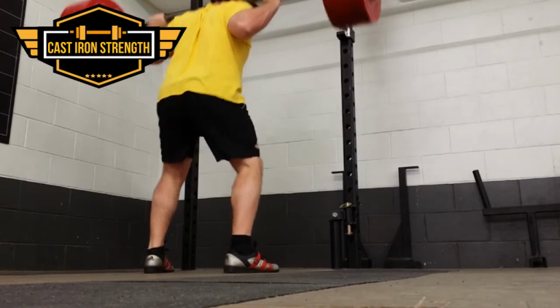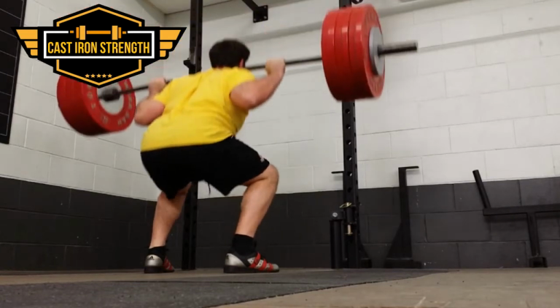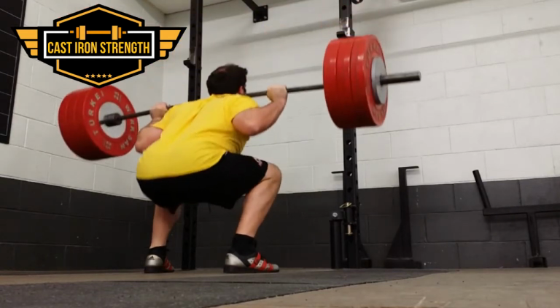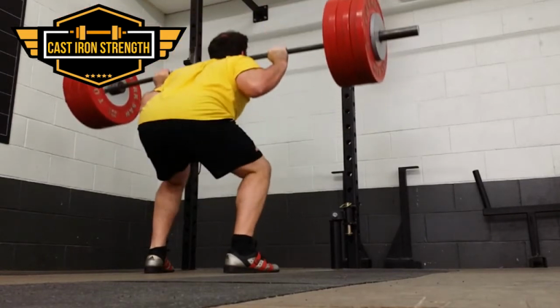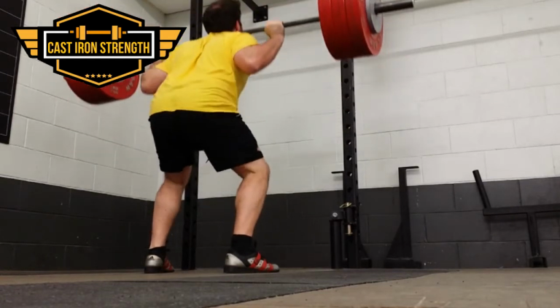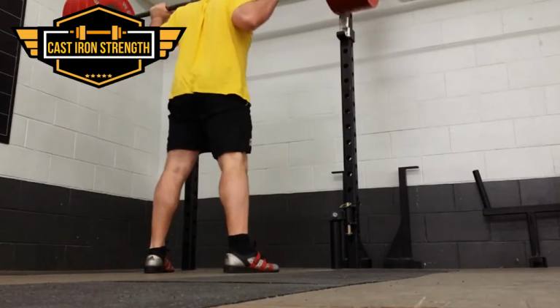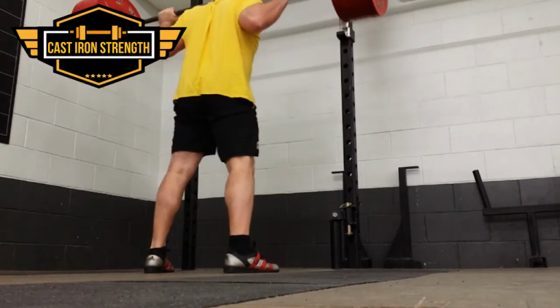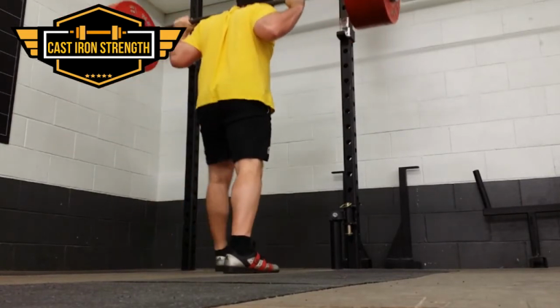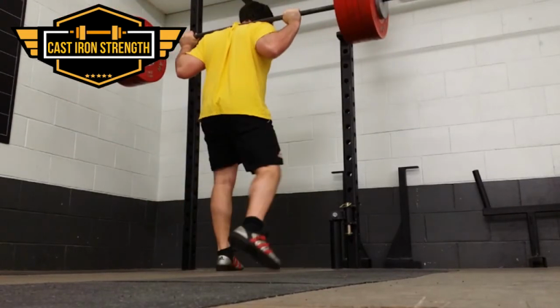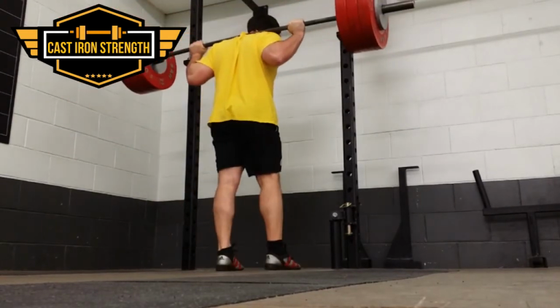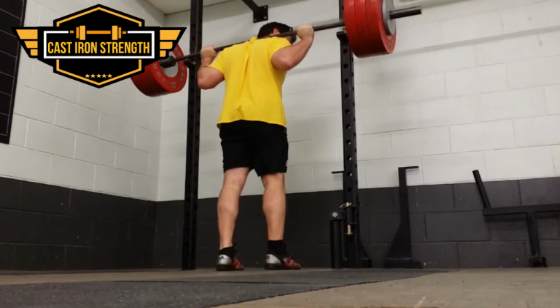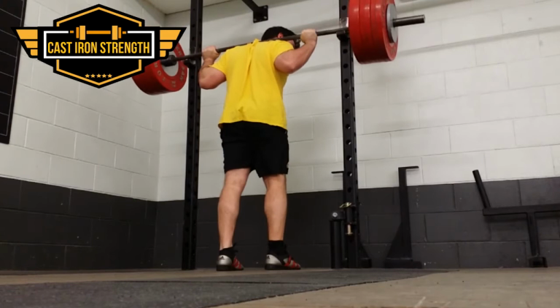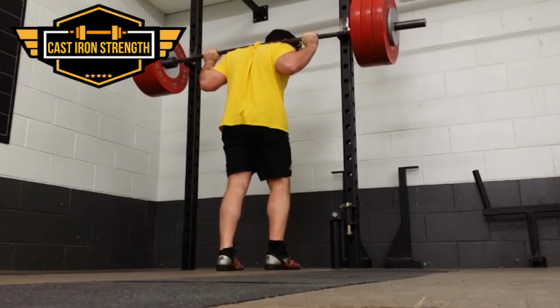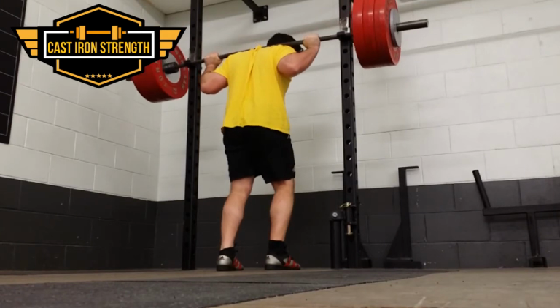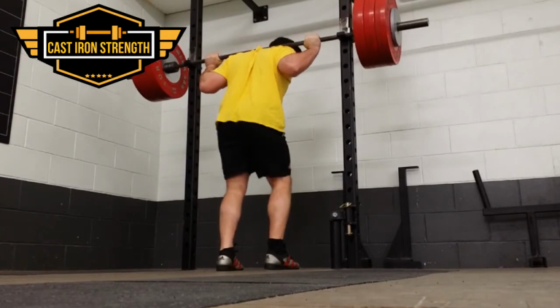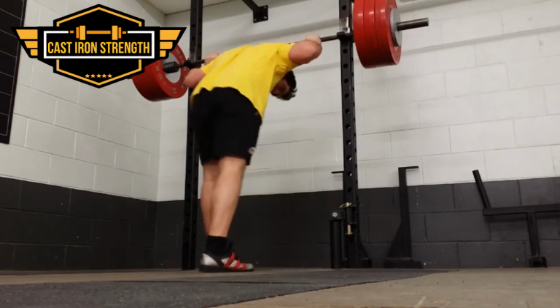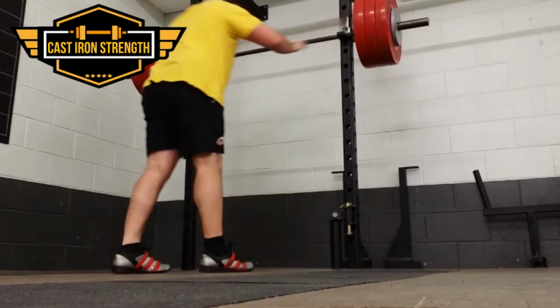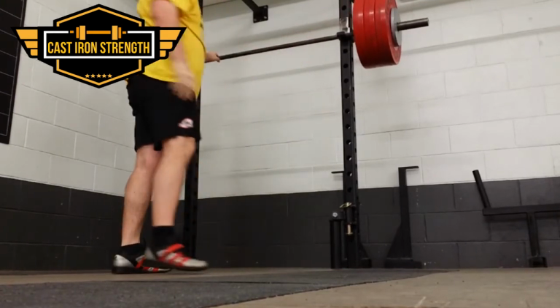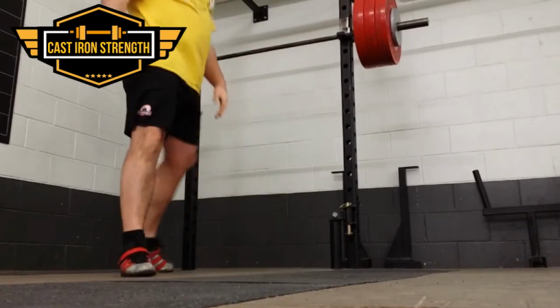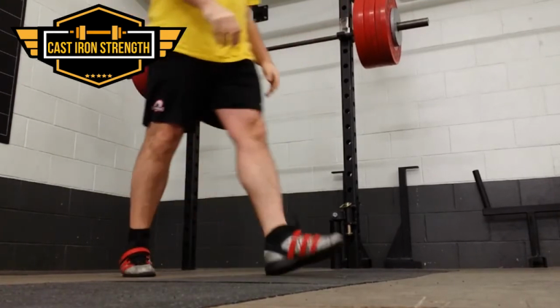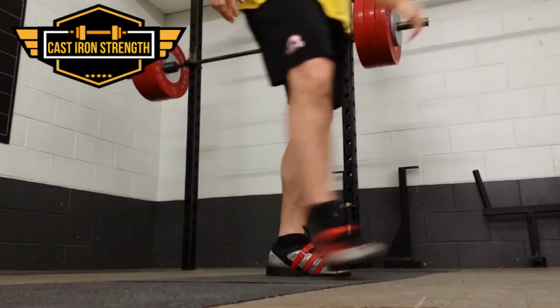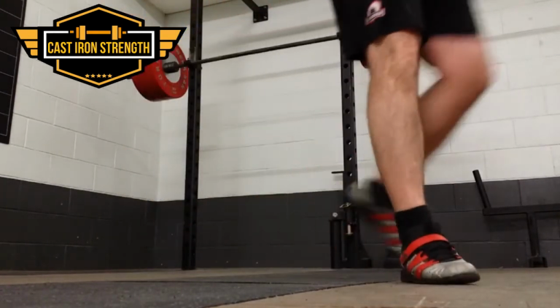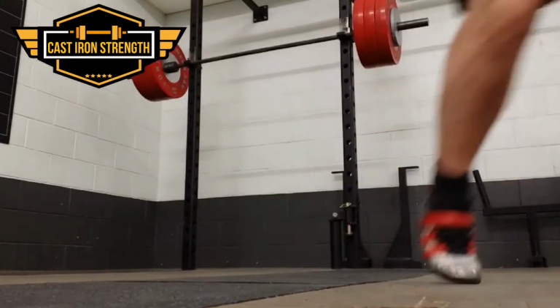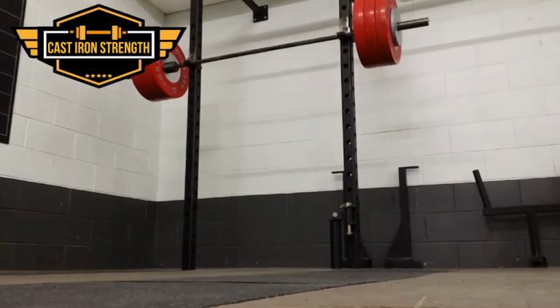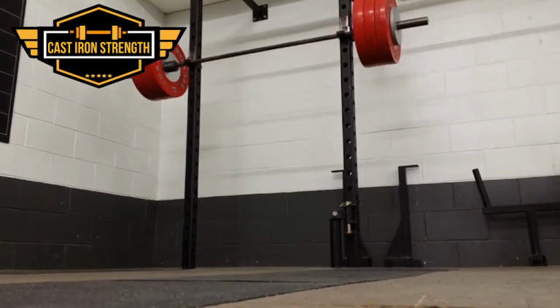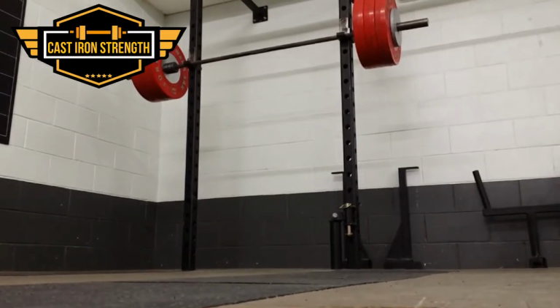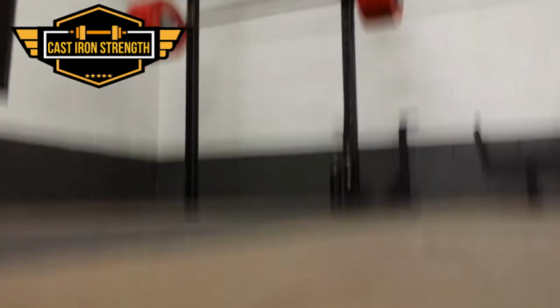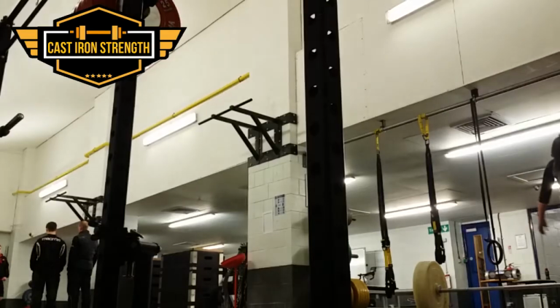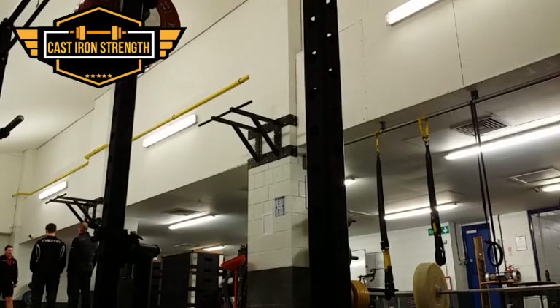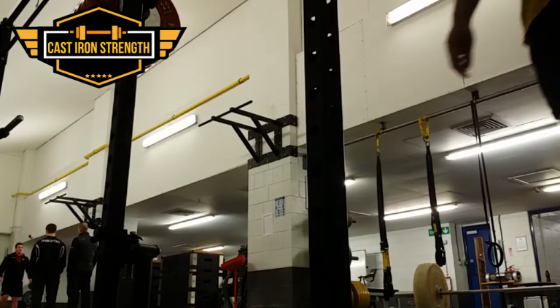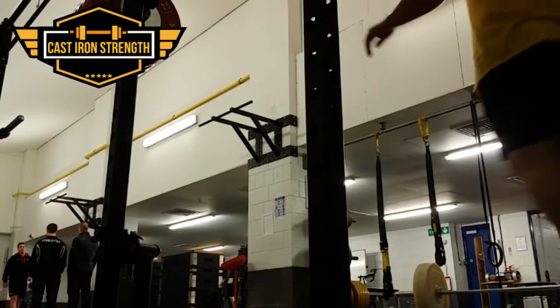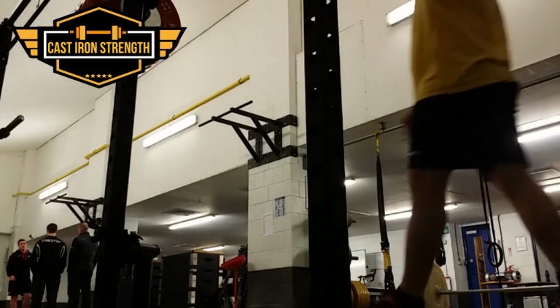Today we started off with a warm-up, then went 180 kg for 3.3 on the squat. The form was a bit messy — losing a little bit at the lower back at the bottom, which is kind of surprising because I'm doing a lot more flexibility and mobility work at the minute.